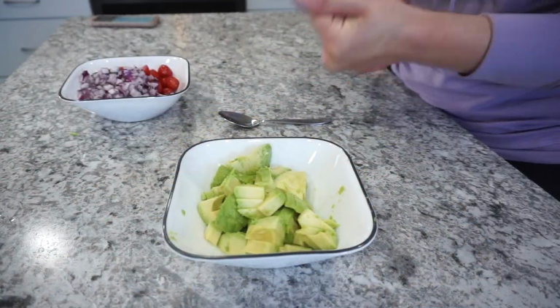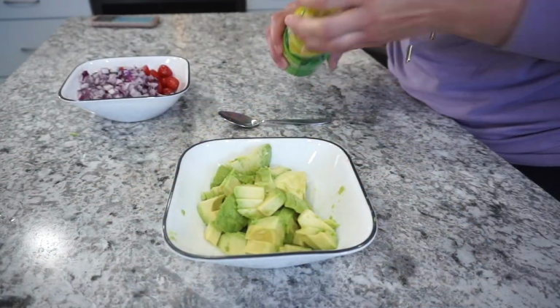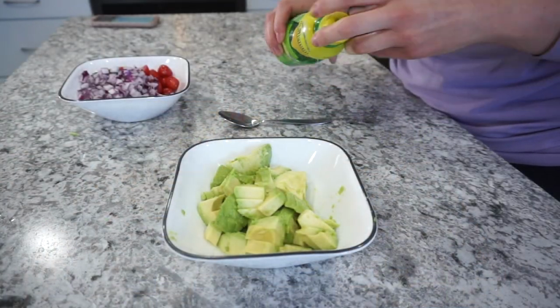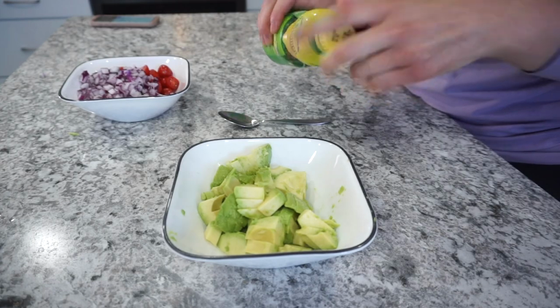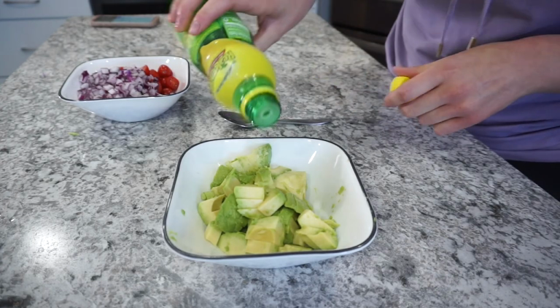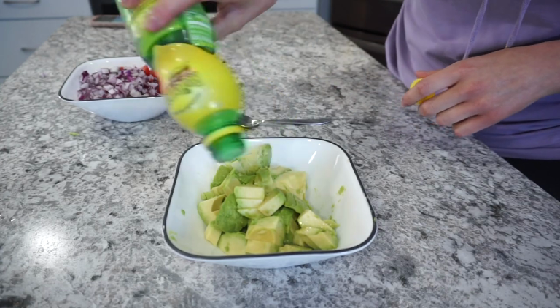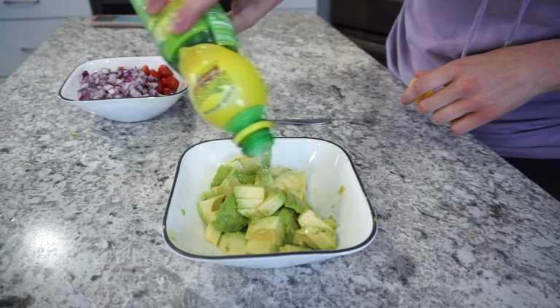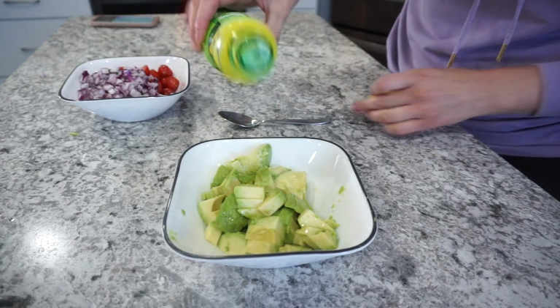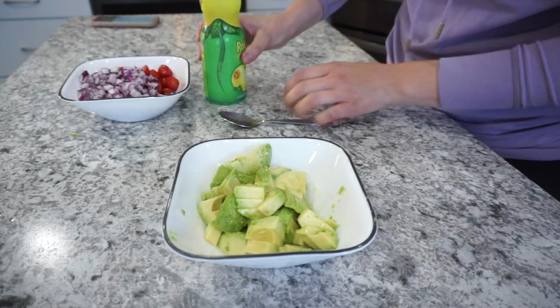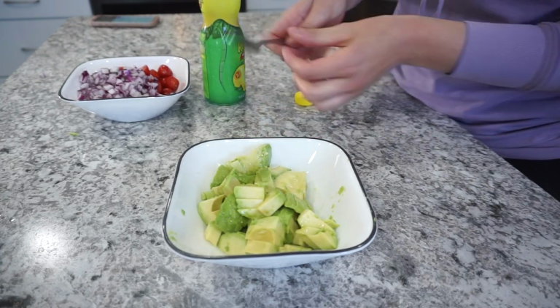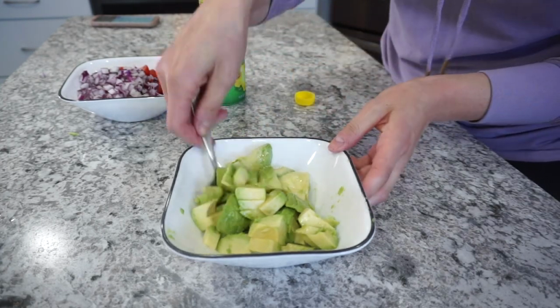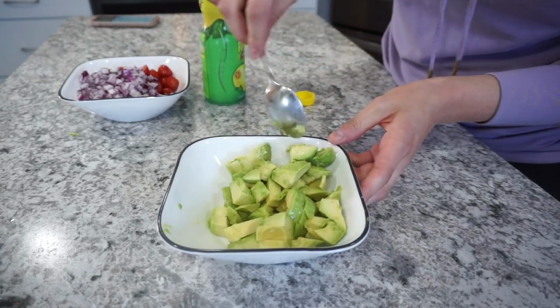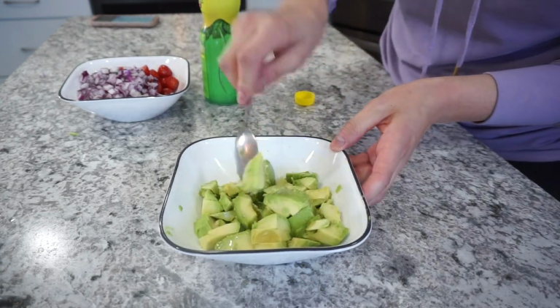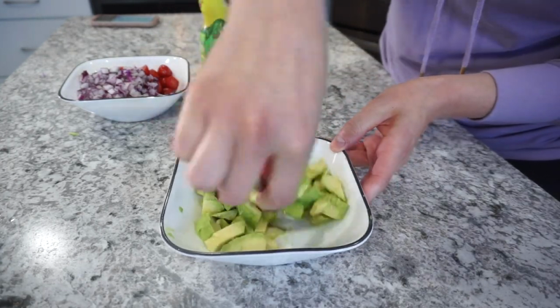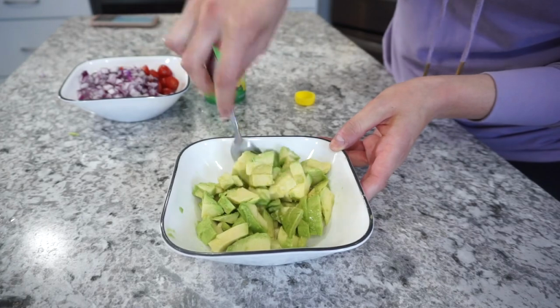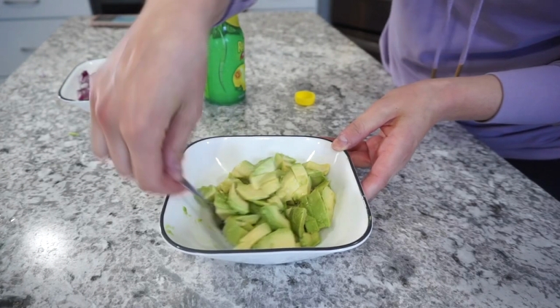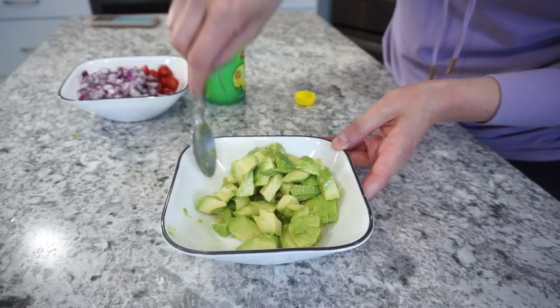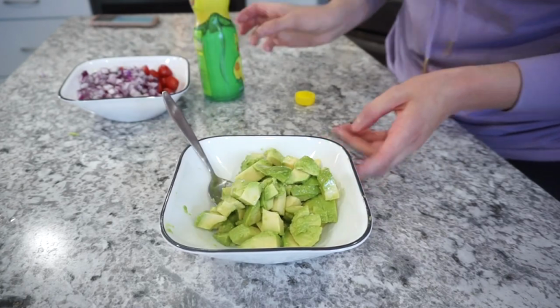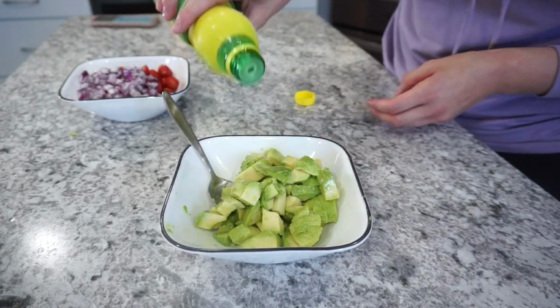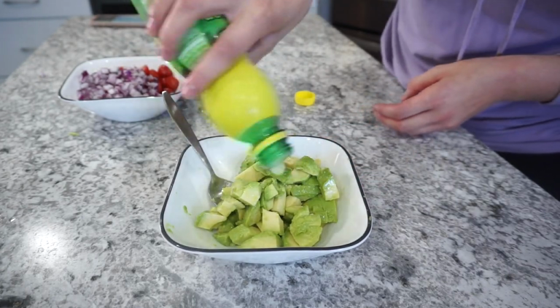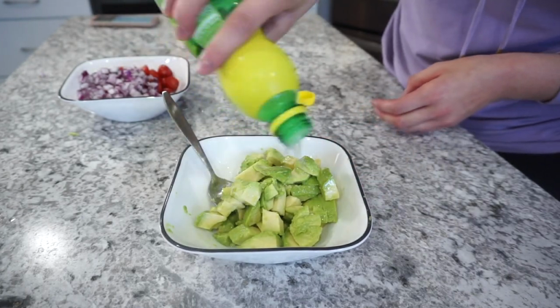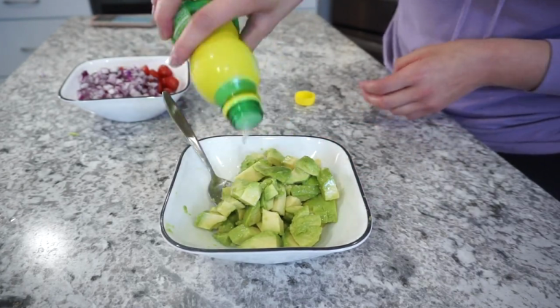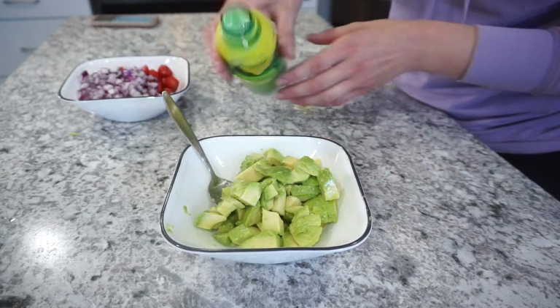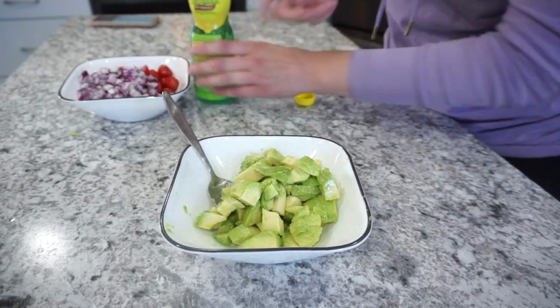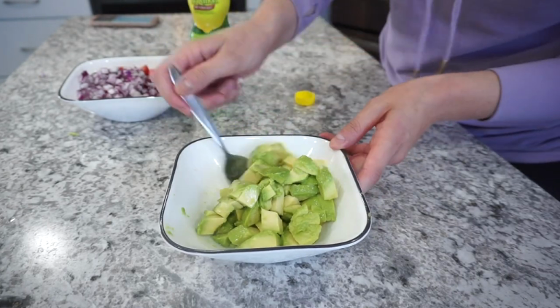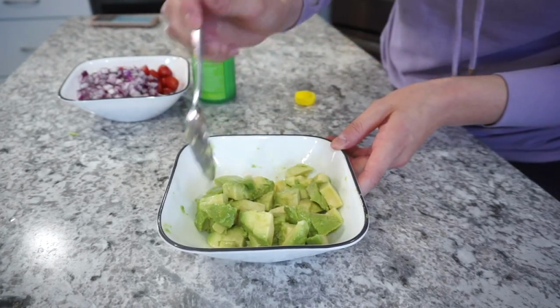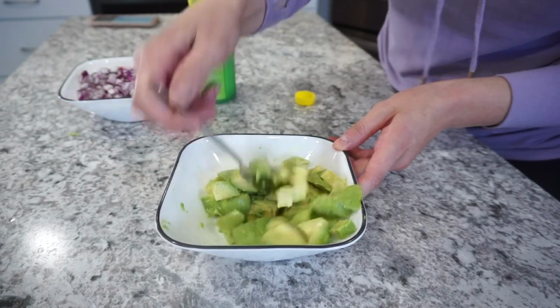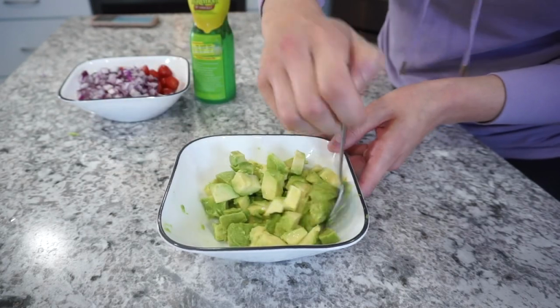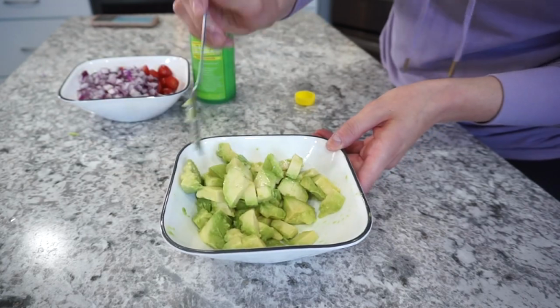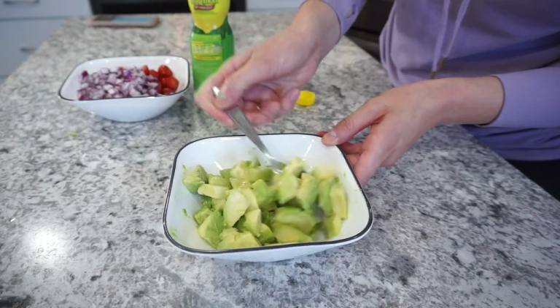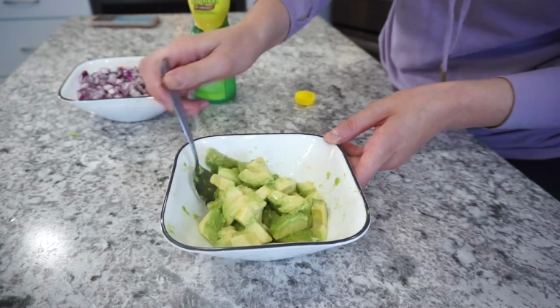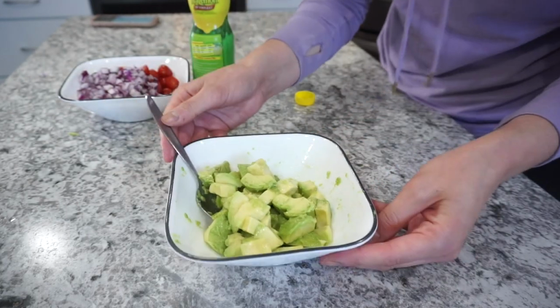Since avocado browns so quickly, I decided to drizzle it with a little bit of lemon juice to help preserve it a little bit longer without it turning colors — it was going to be a couple of hours before we ate the salad and I didn't want those avocados to turn brown.